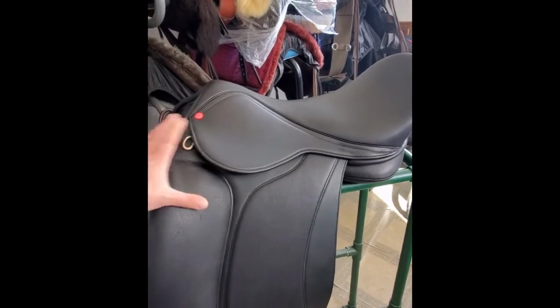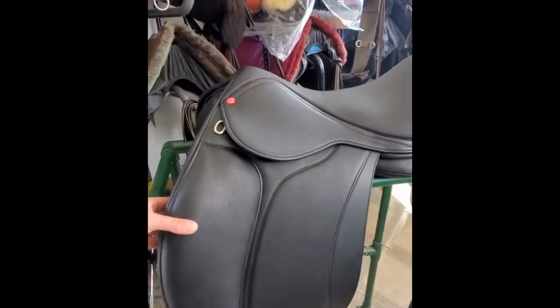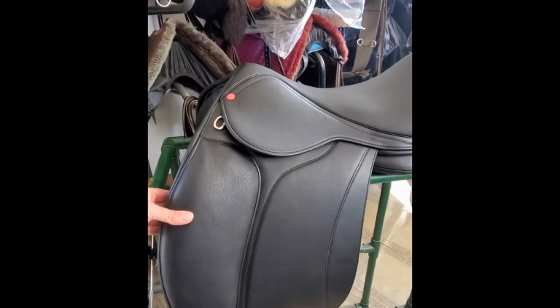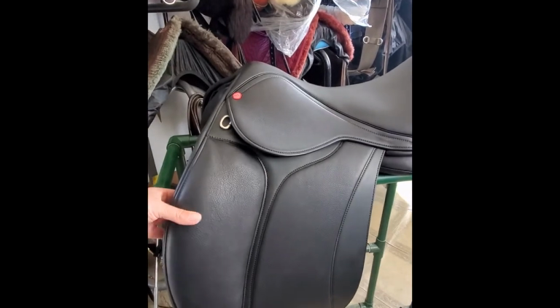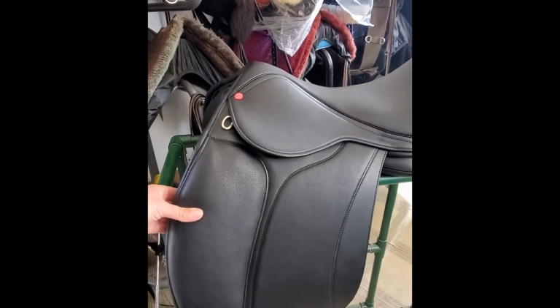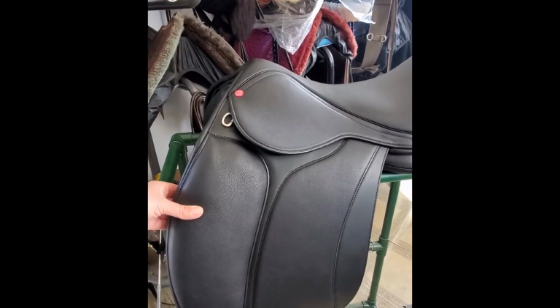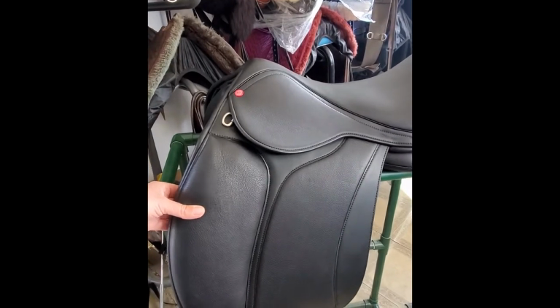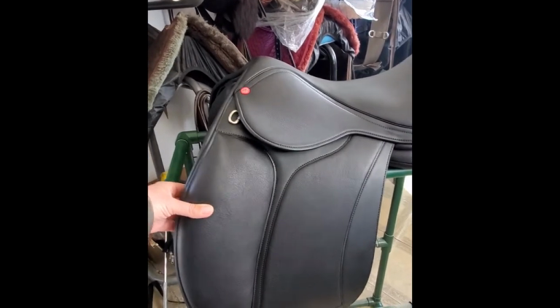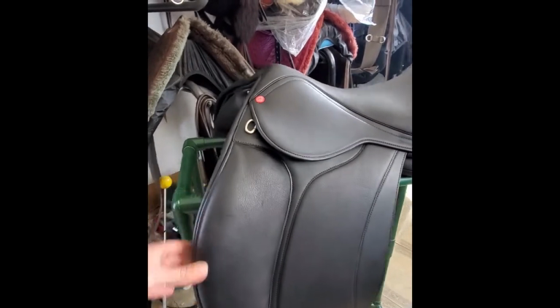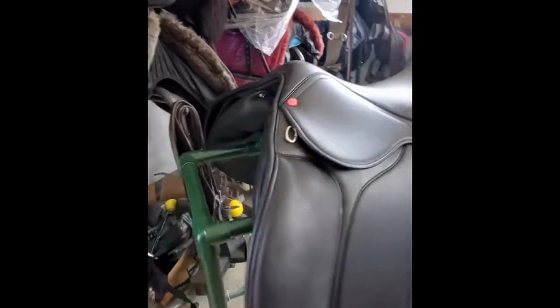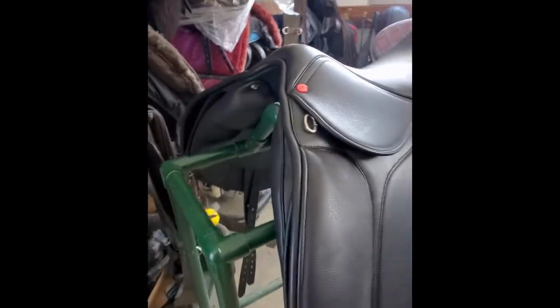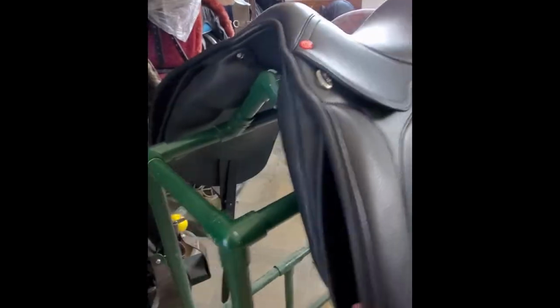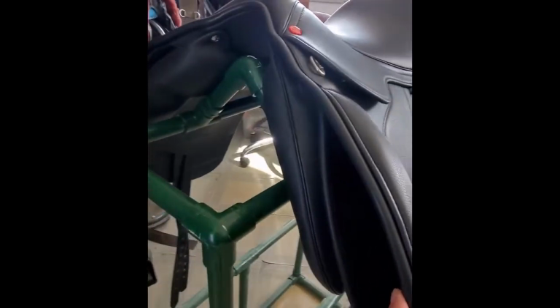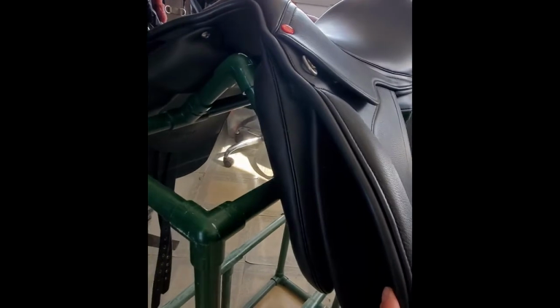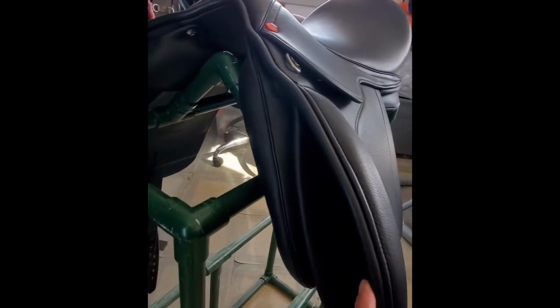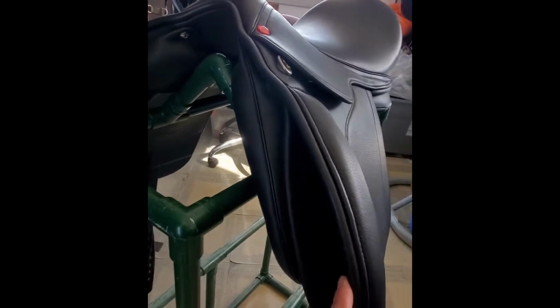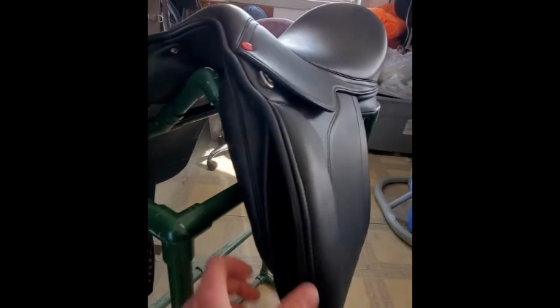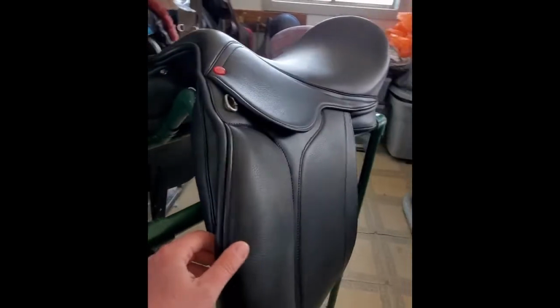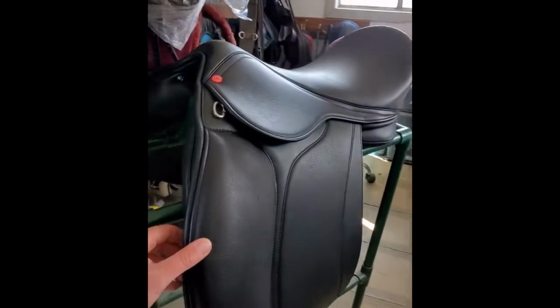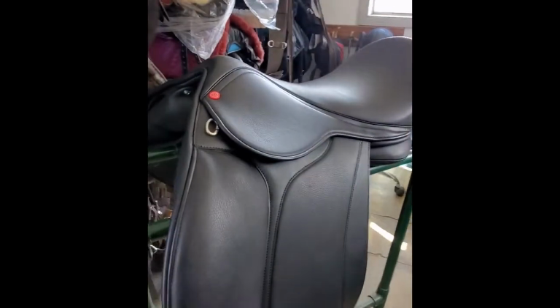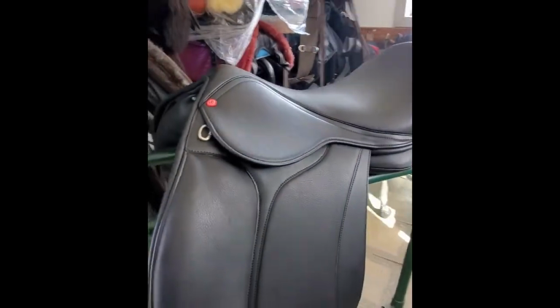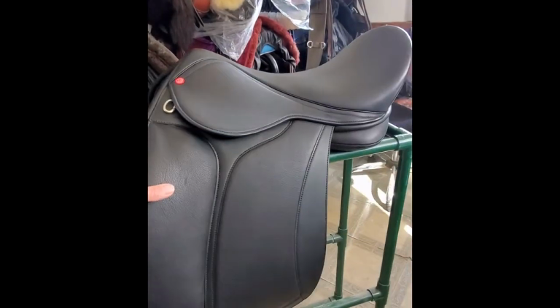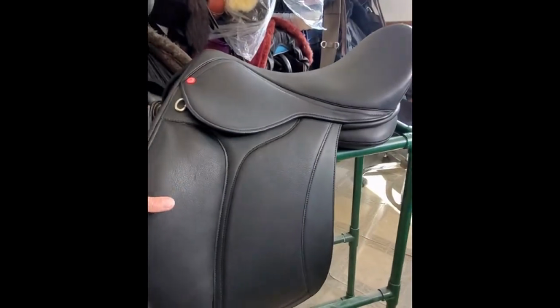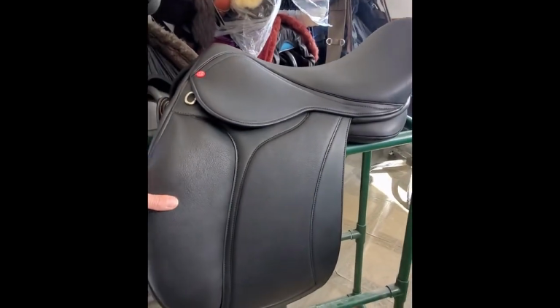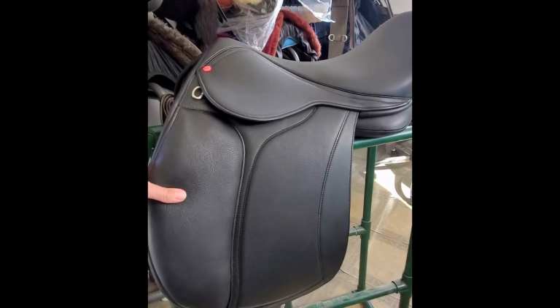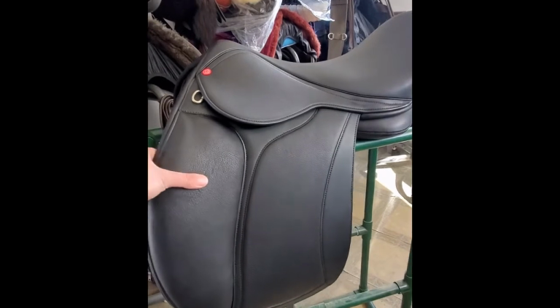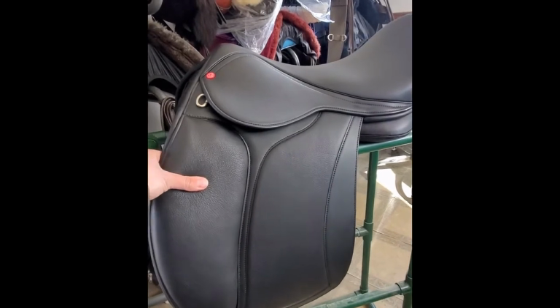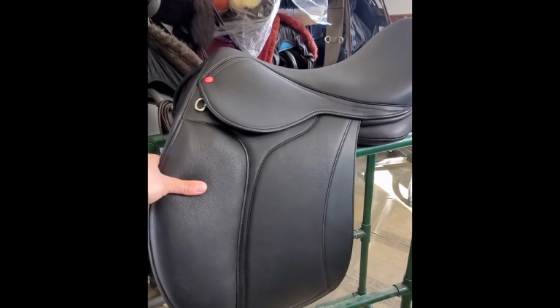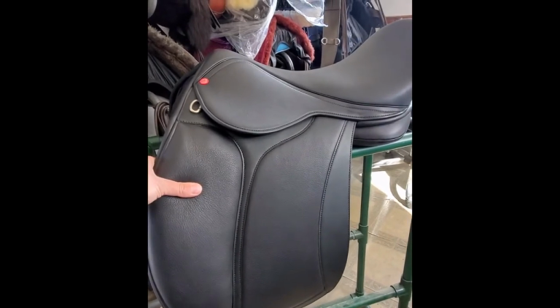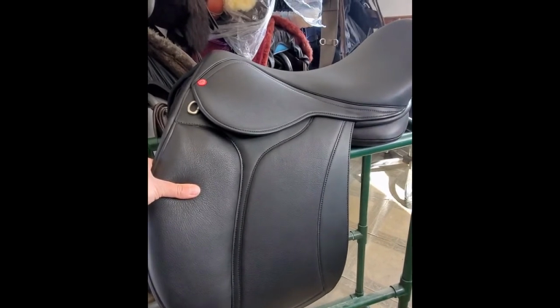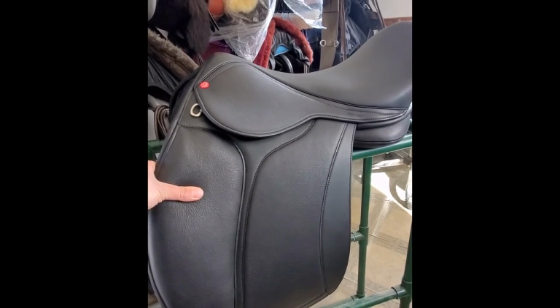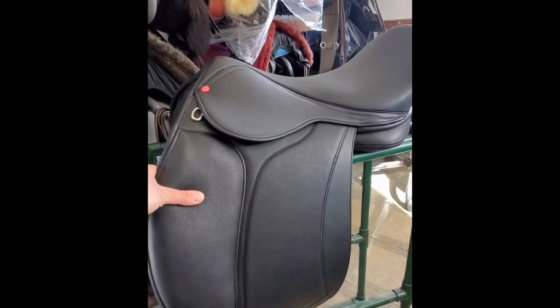So this is actually with the block out. You'll see there's a little pocket in there. I'll put the block back in again for you to see. Some people actually like taking it out and just using the knee roll and find that that works really well for them.